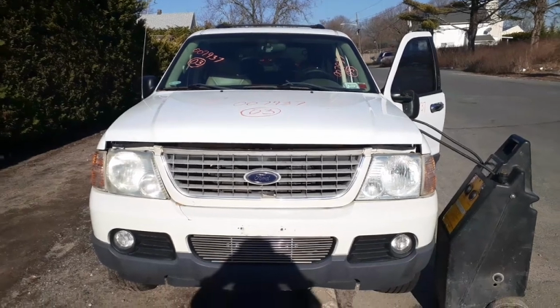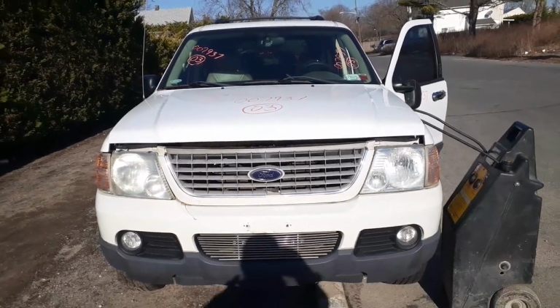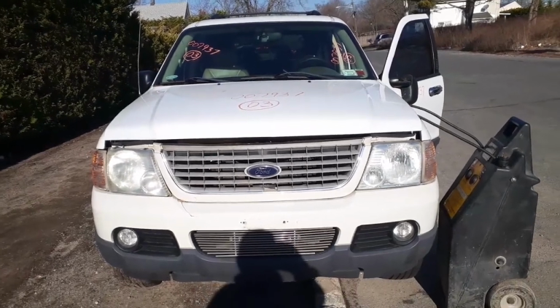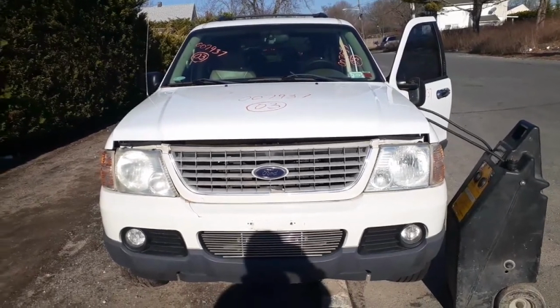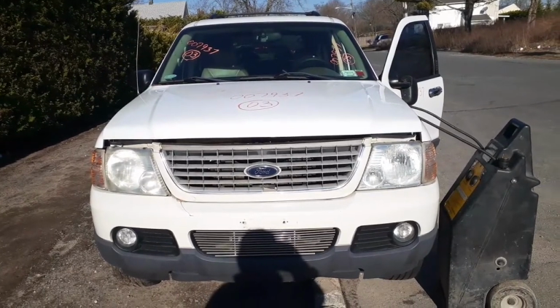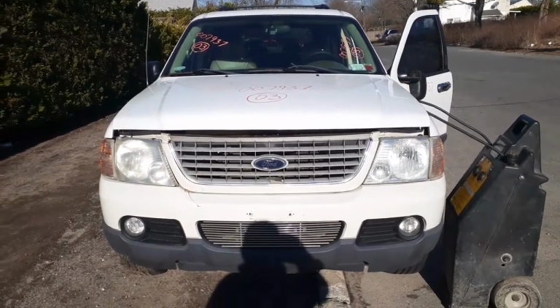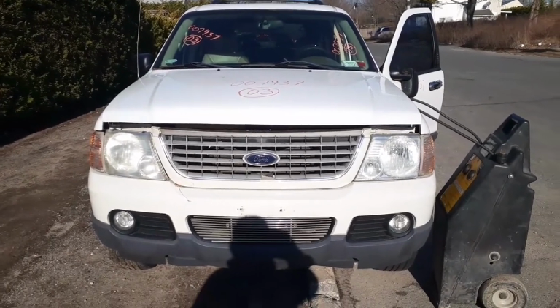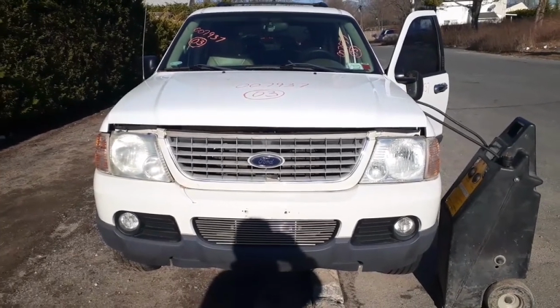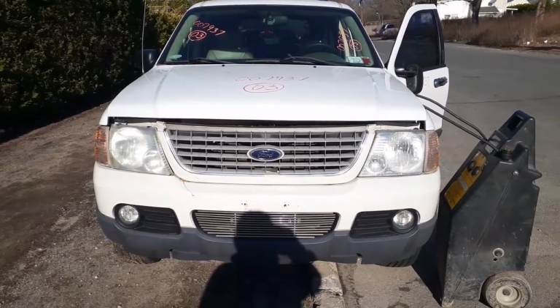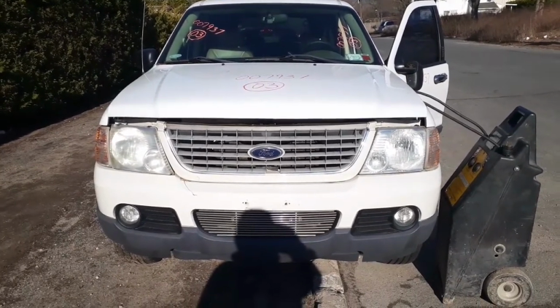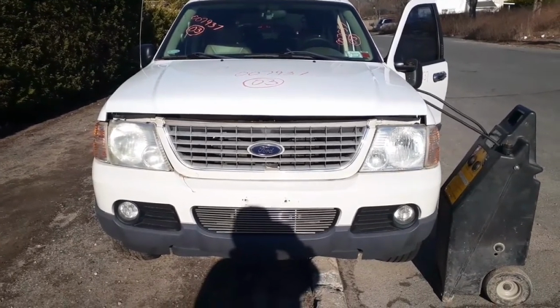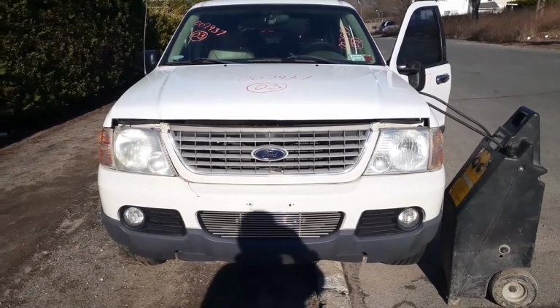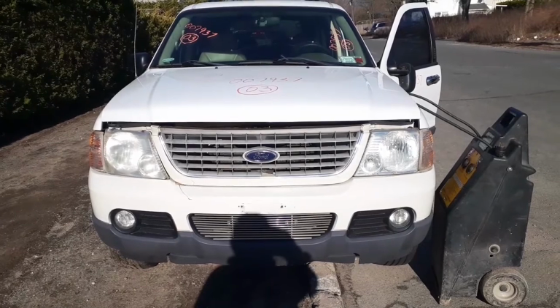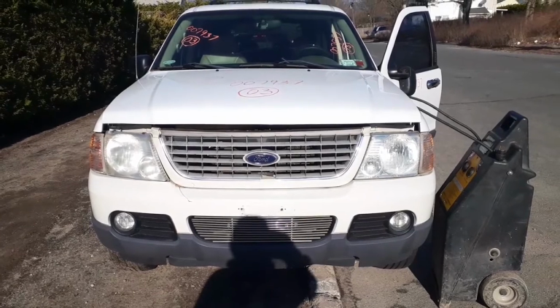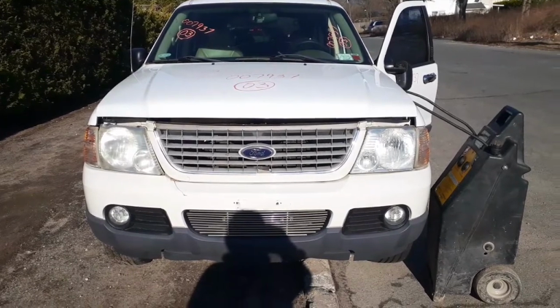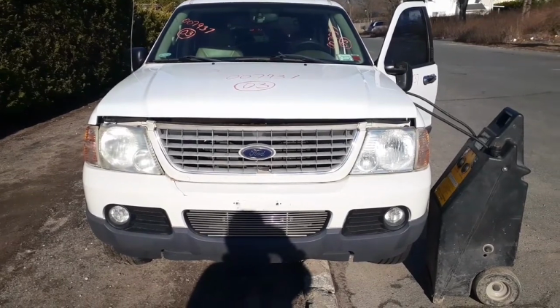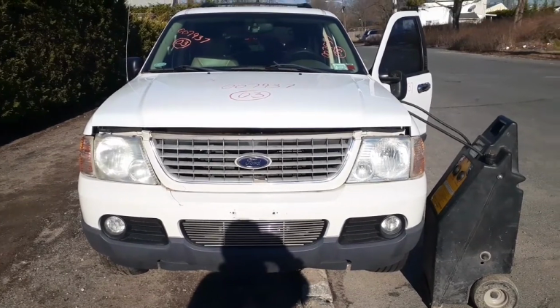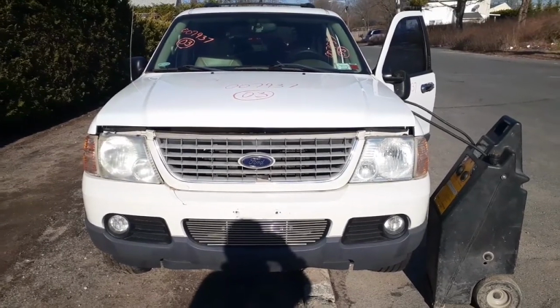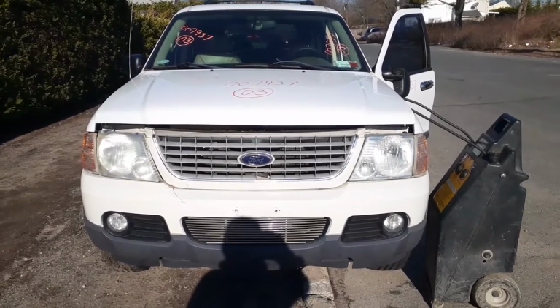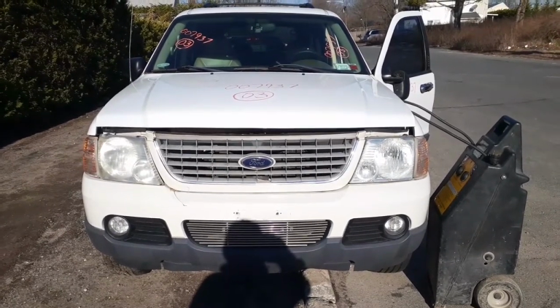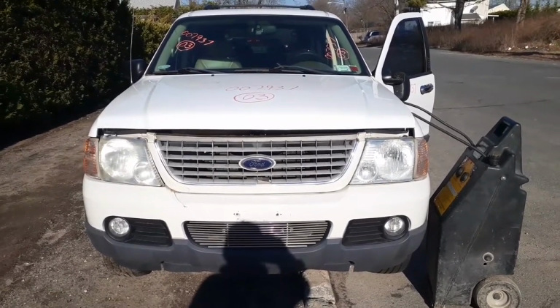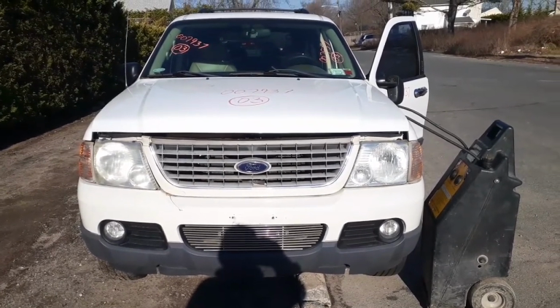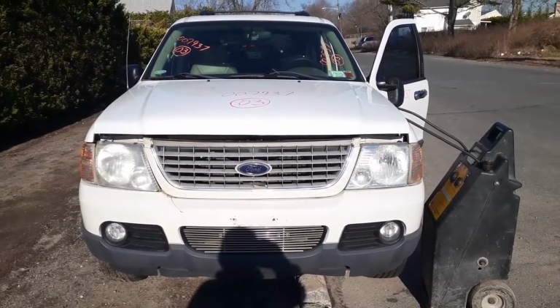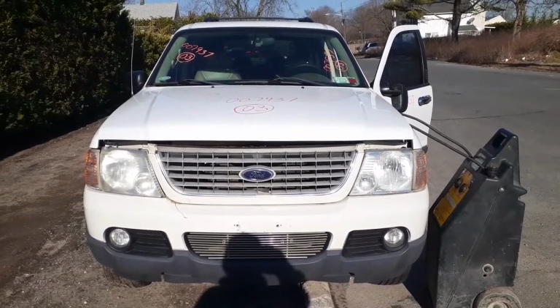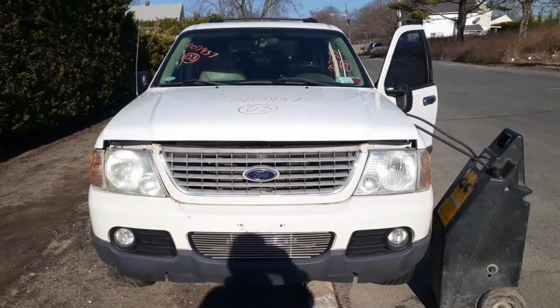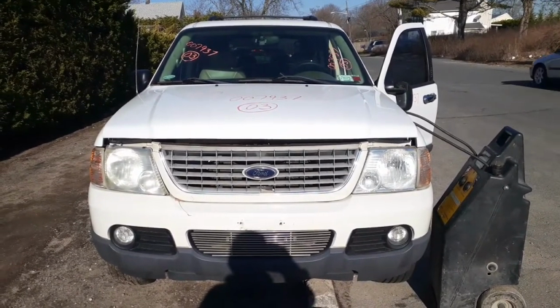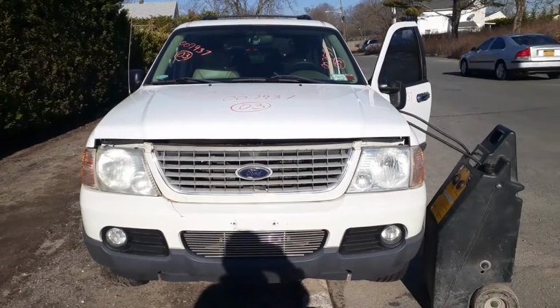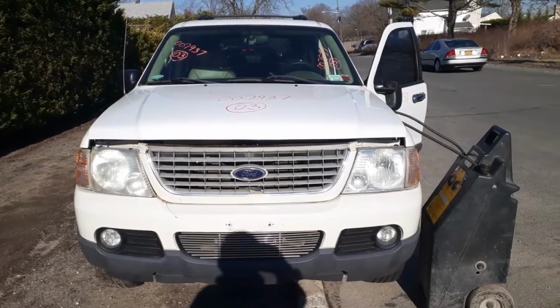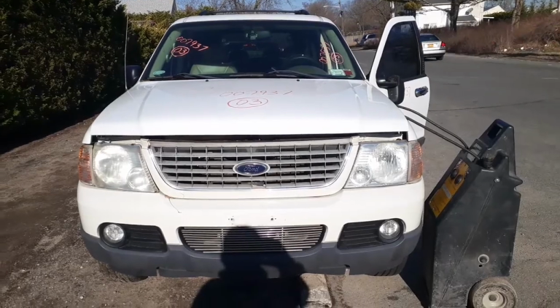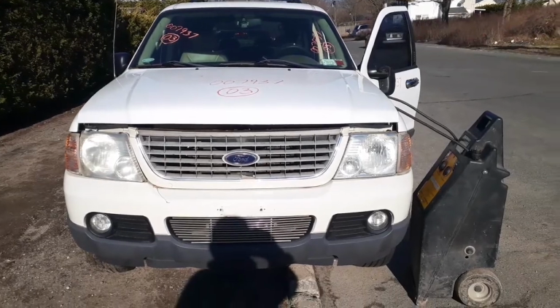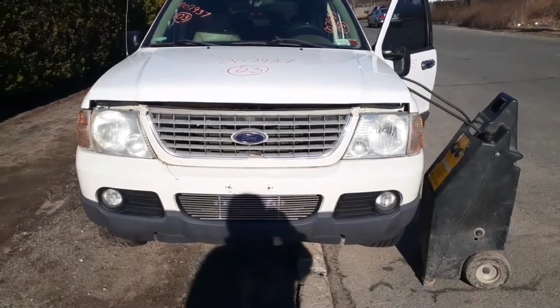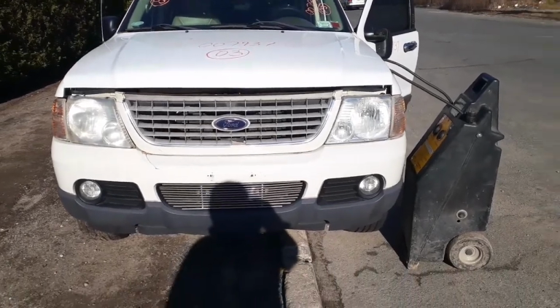Newest arrival to the fleet here is a 2003 Ford Explorer XLT, non-sport track. Stock number is 7937. It's got a 4.0 automatic and it is a 4x4.